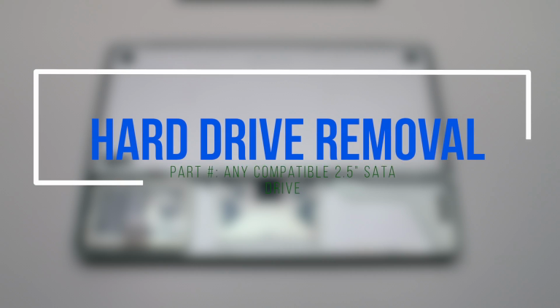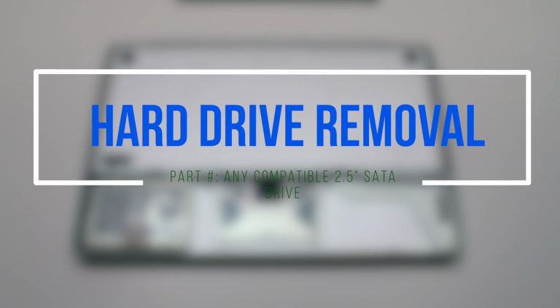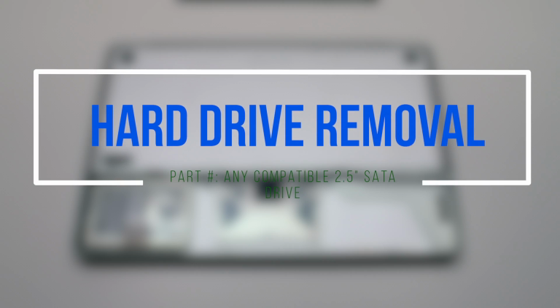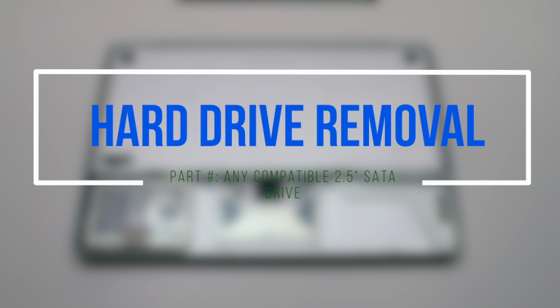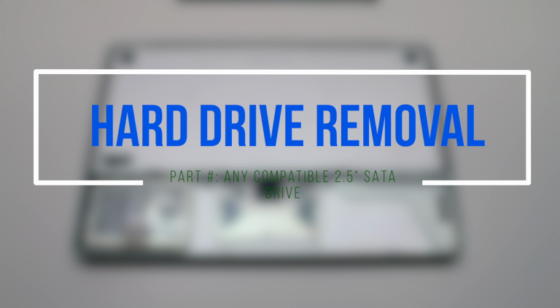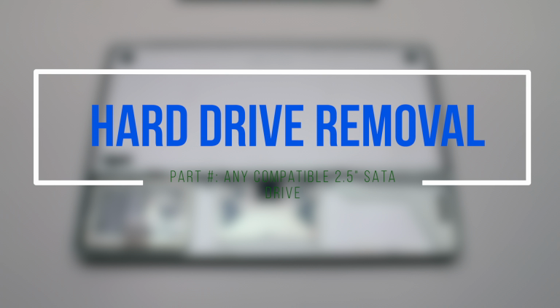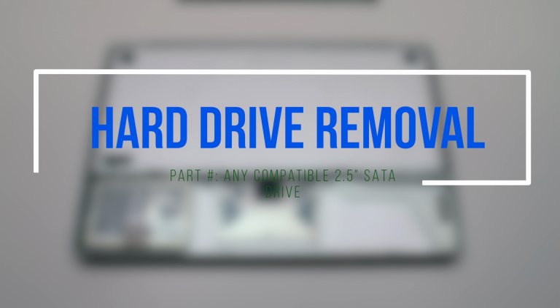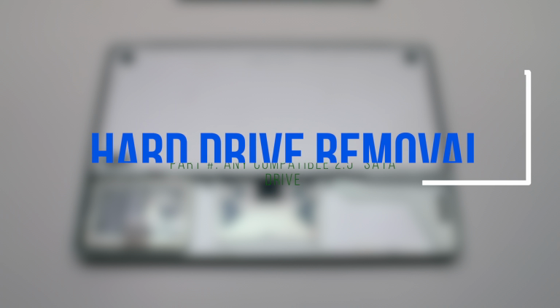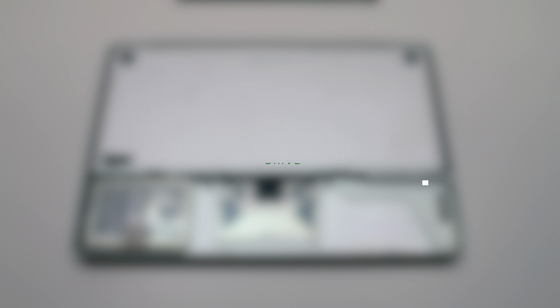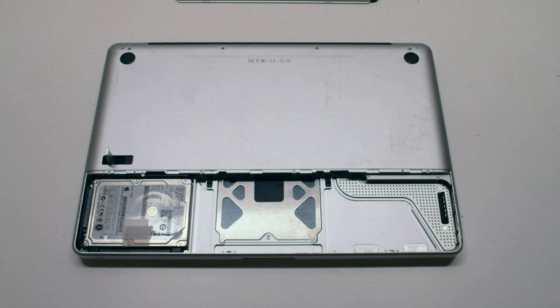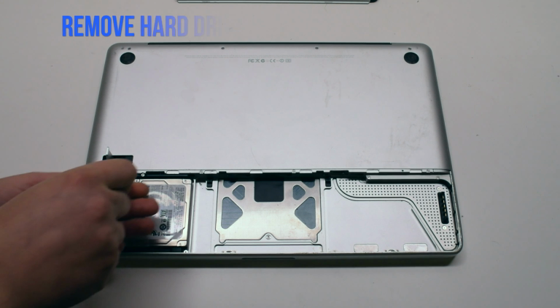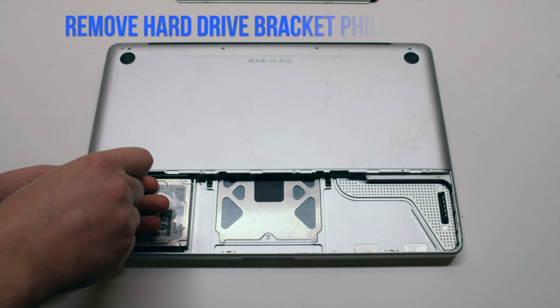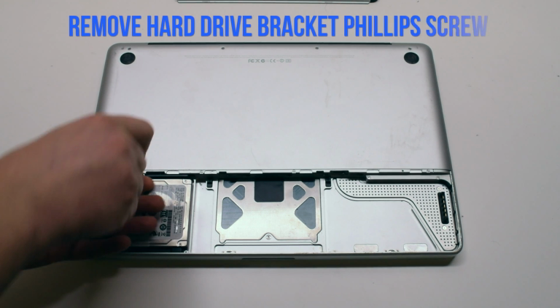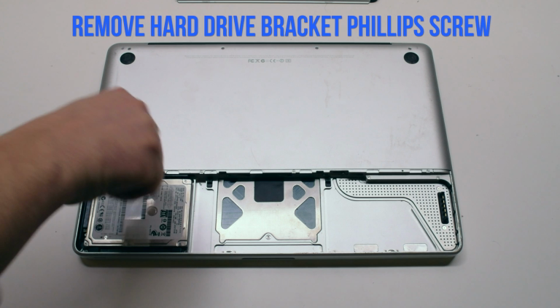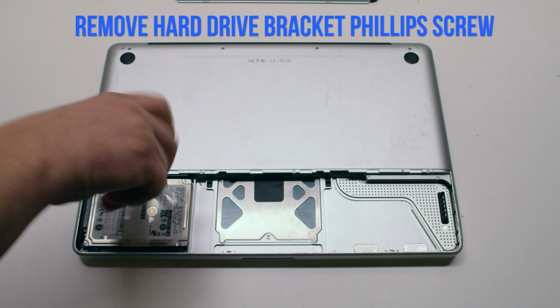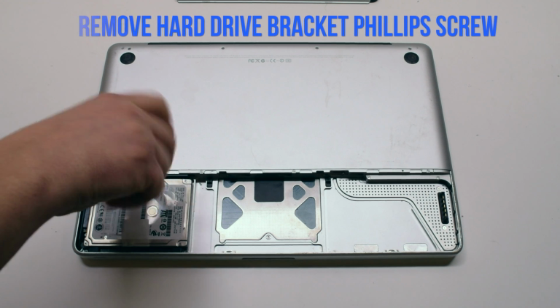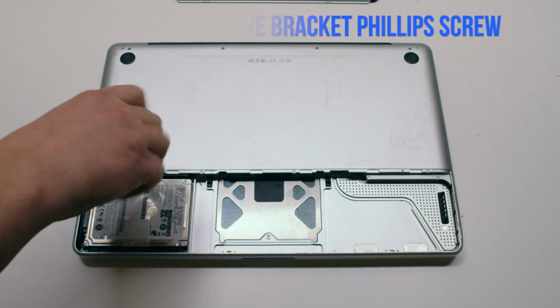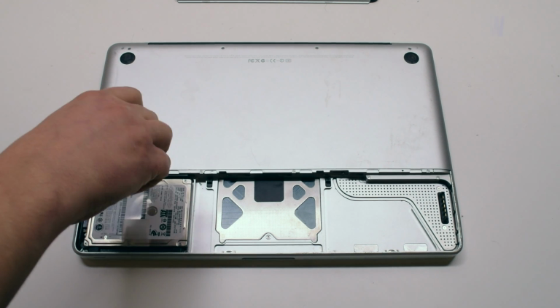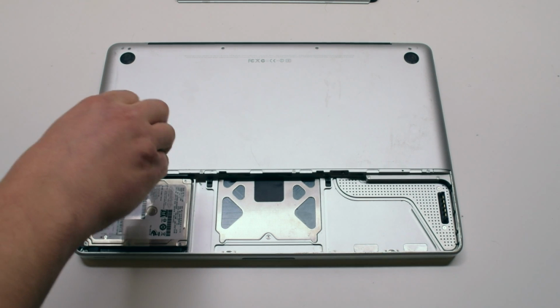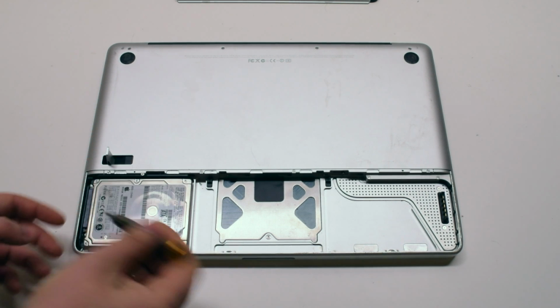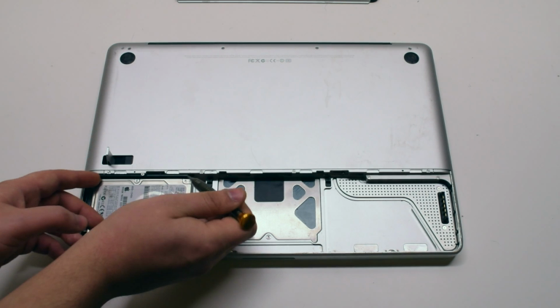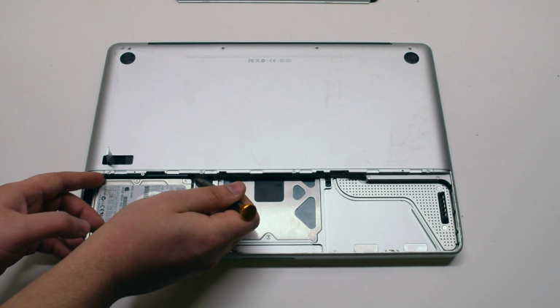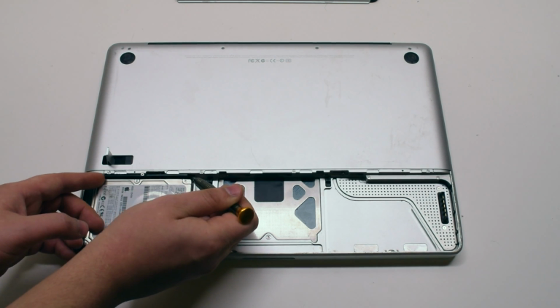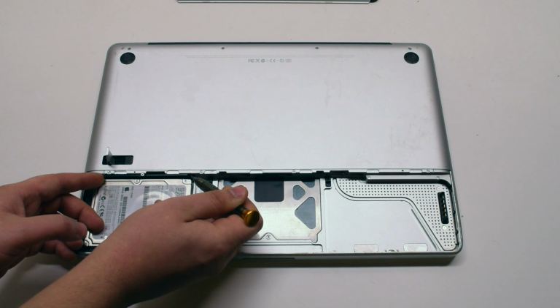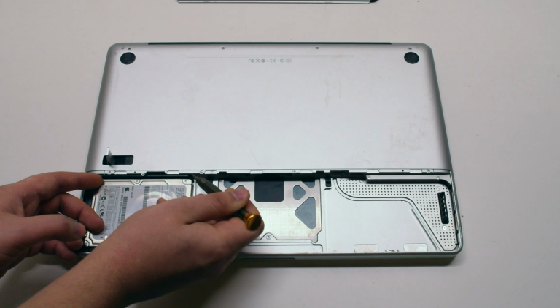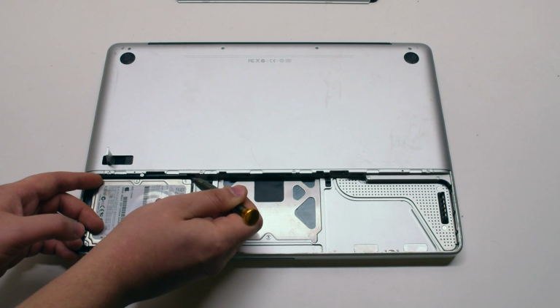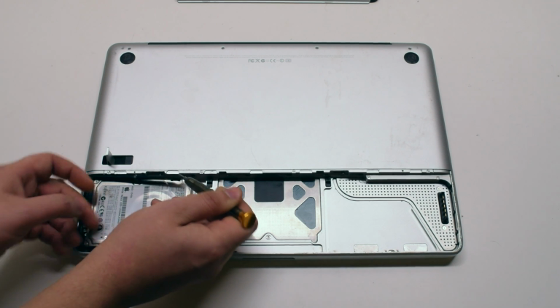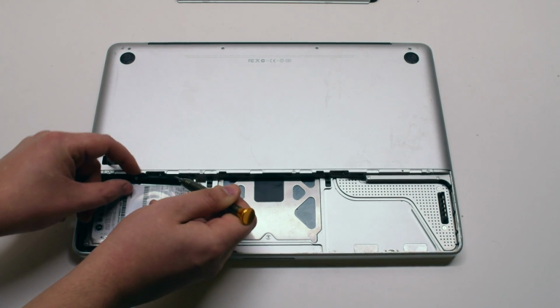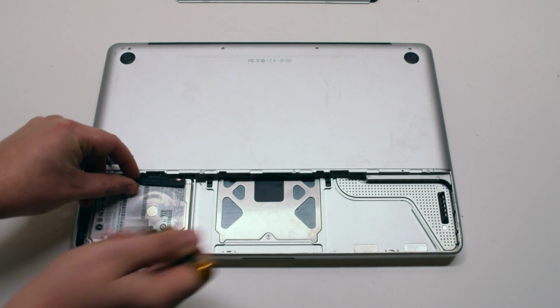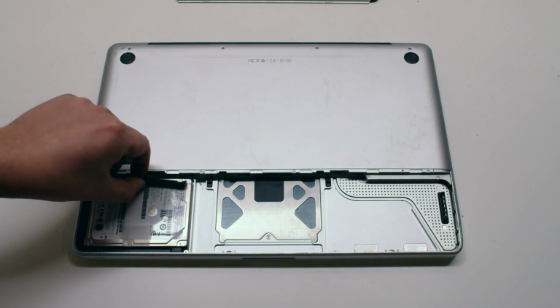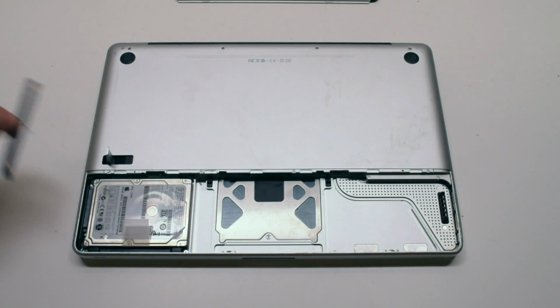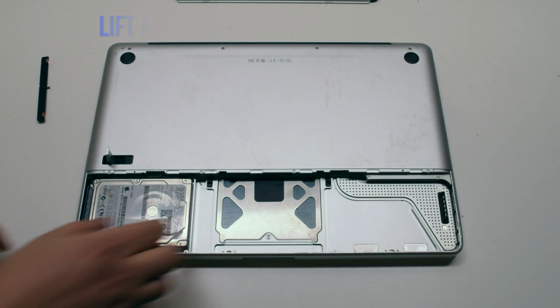Hard drive removal. Remove one Phillips head screw that's holding in the hard drive bracket. You don't have to remove the screw all the way — just turn it about four times. Now remove the bracket.